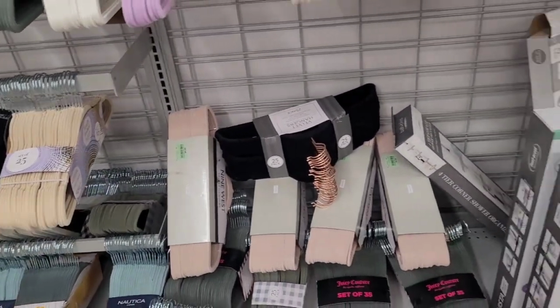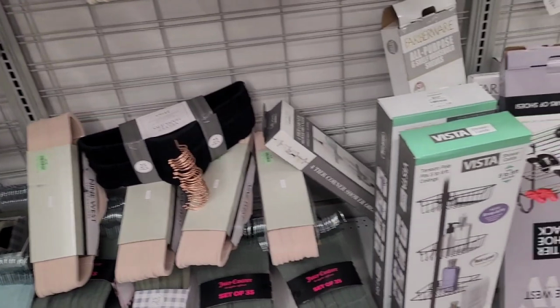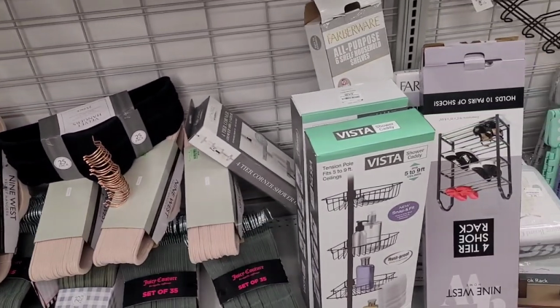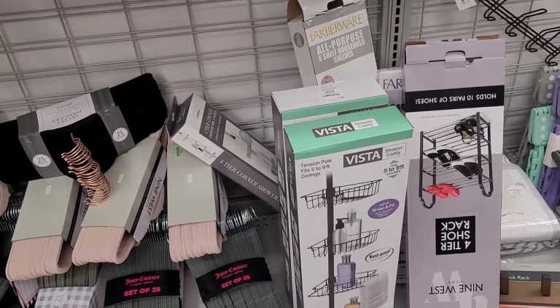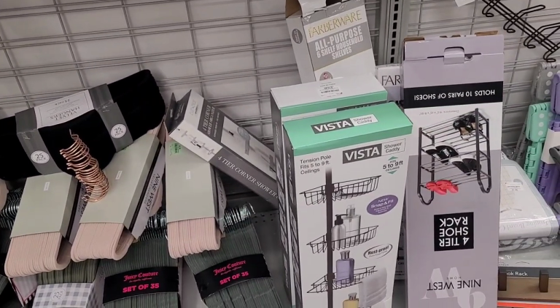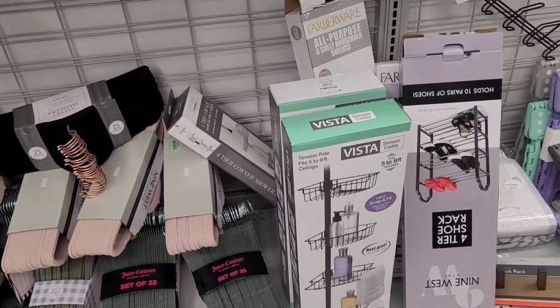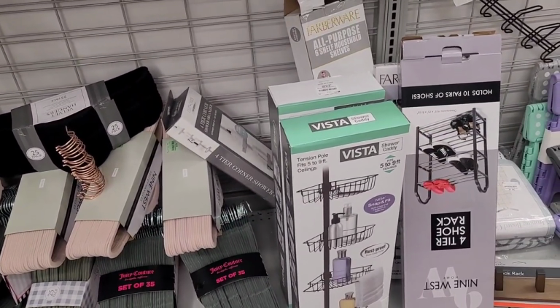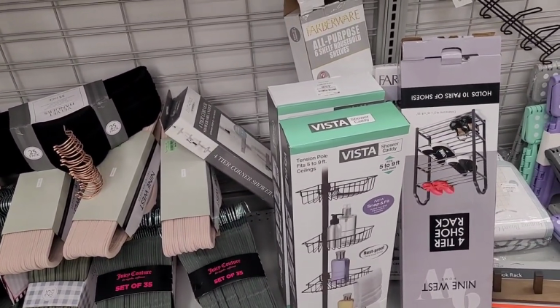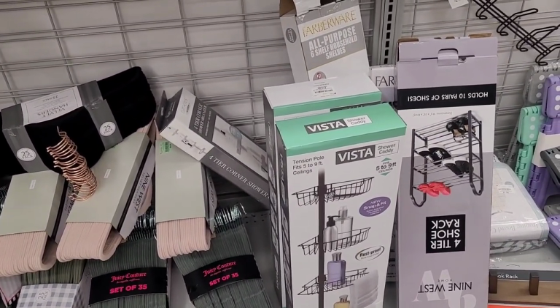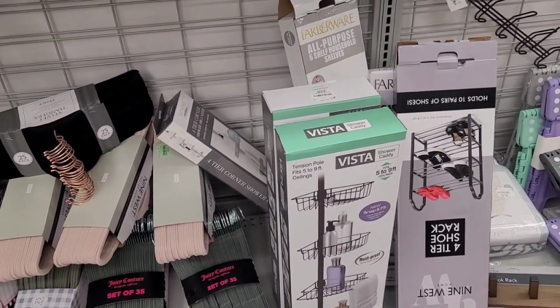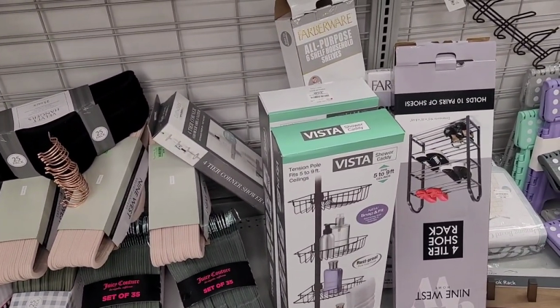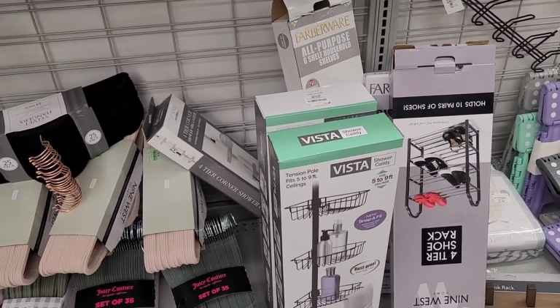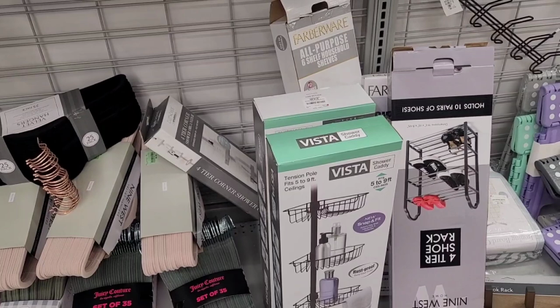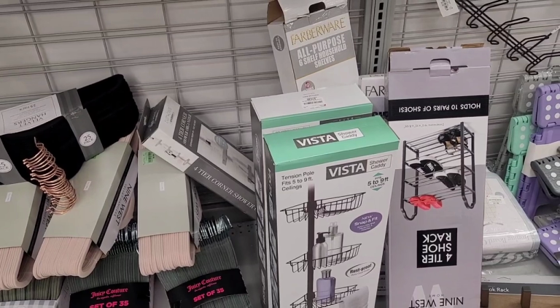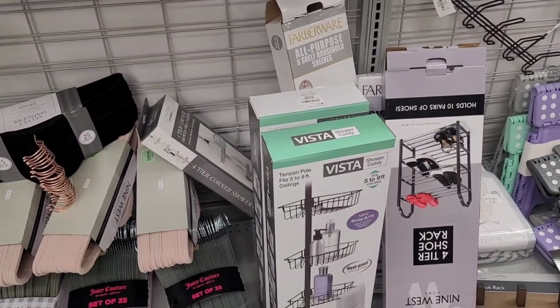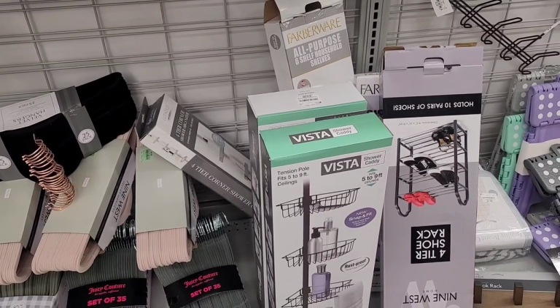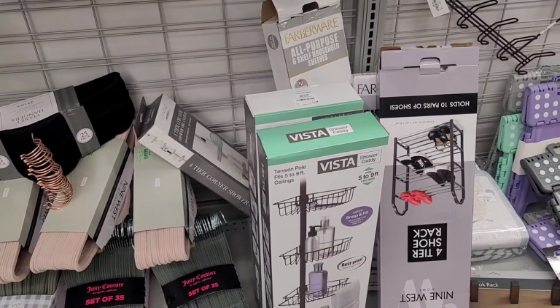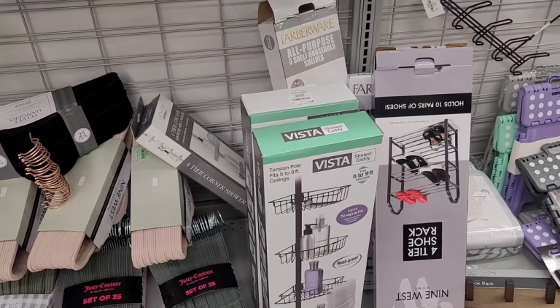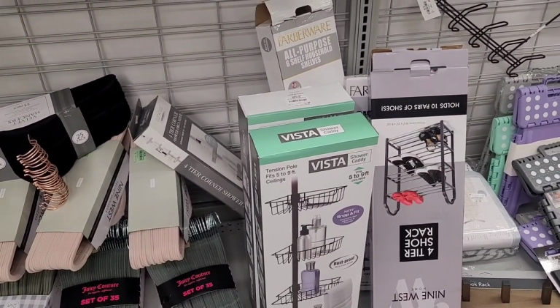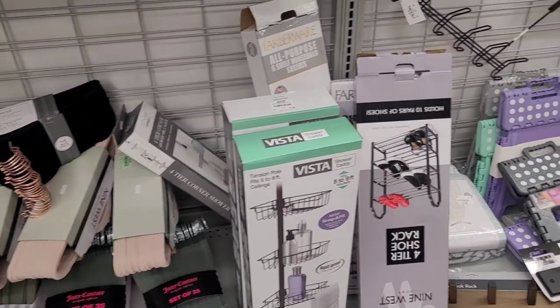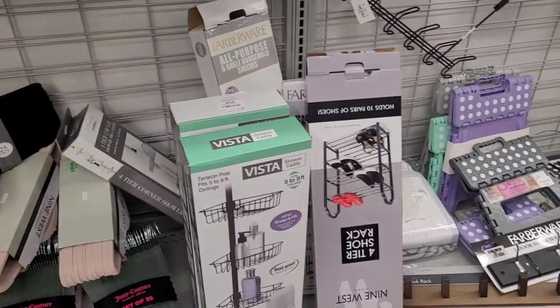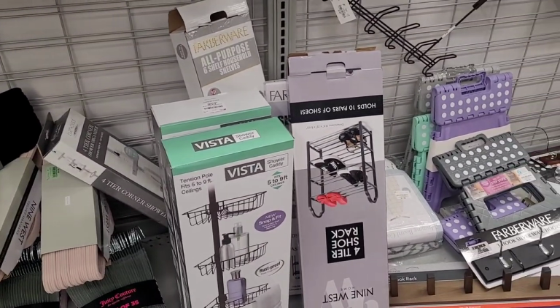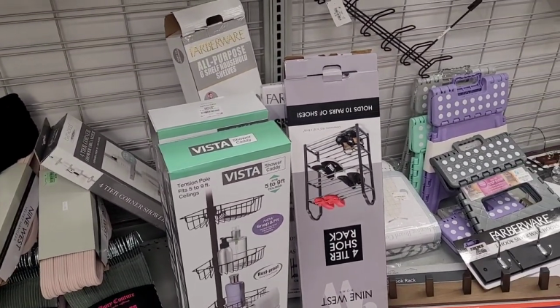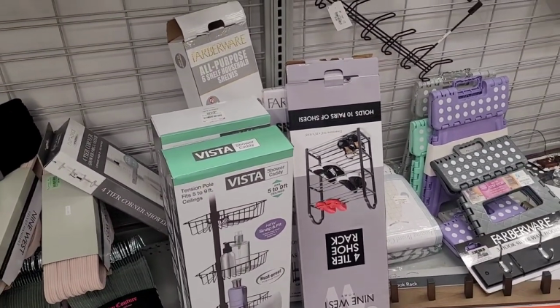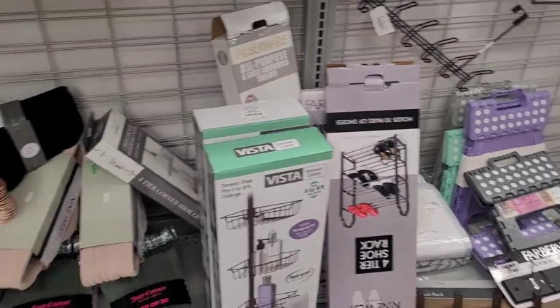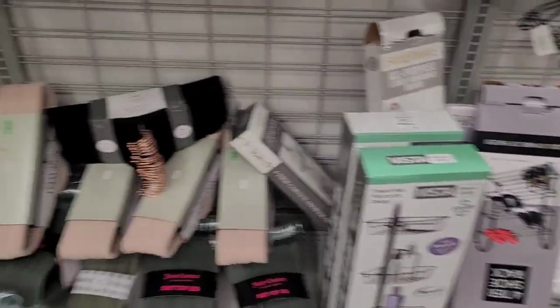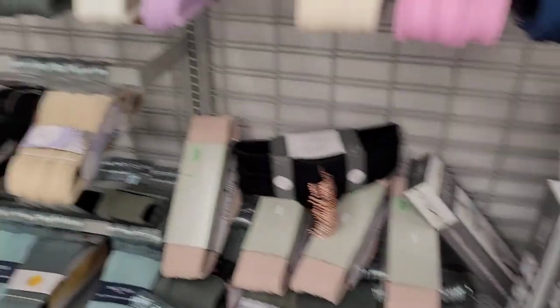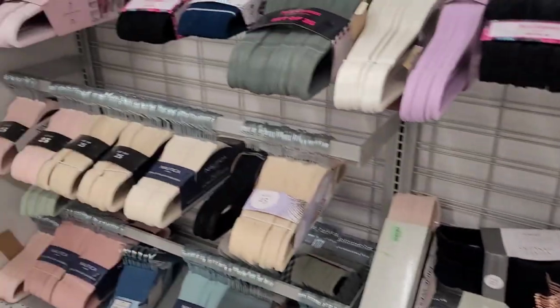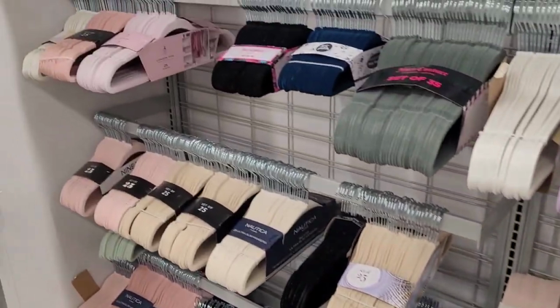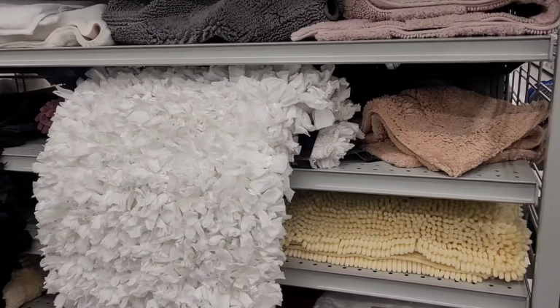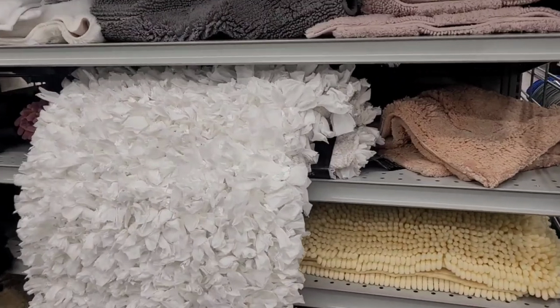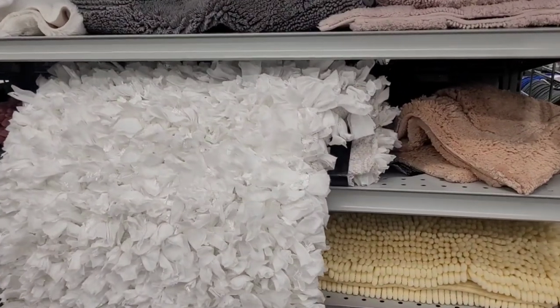Then they have some little shower caddies over here — I see $16.99 — and some shoe racks. All right let me move on, I've got somebody behind me.